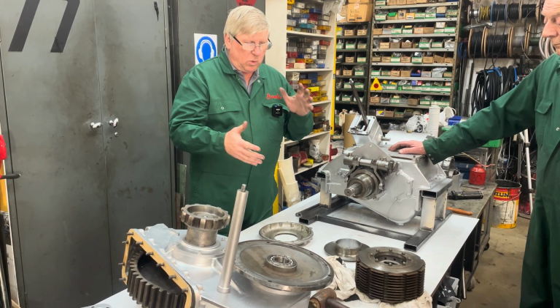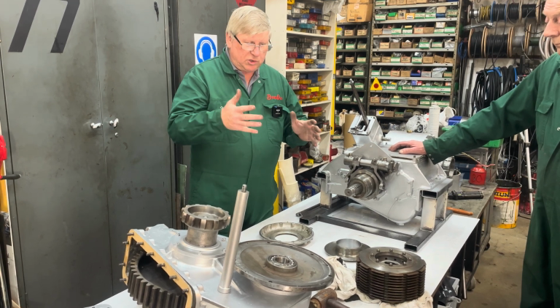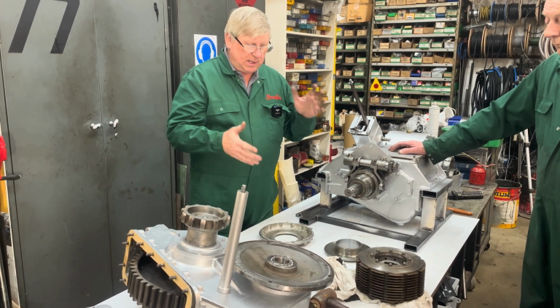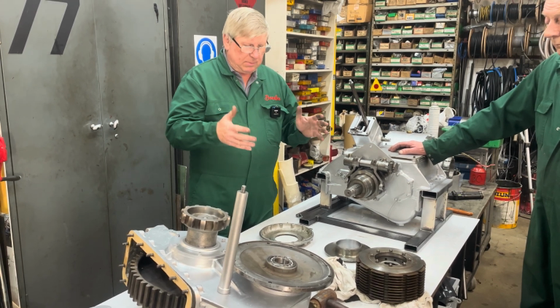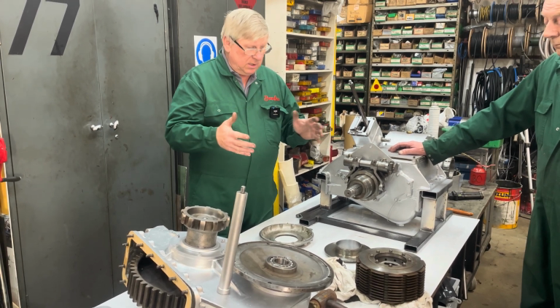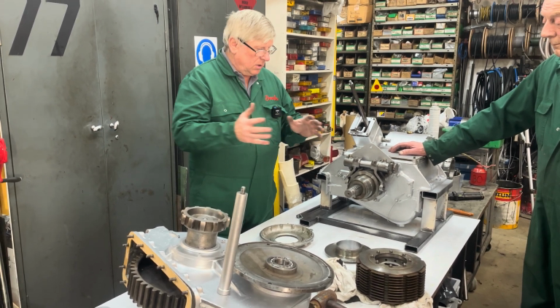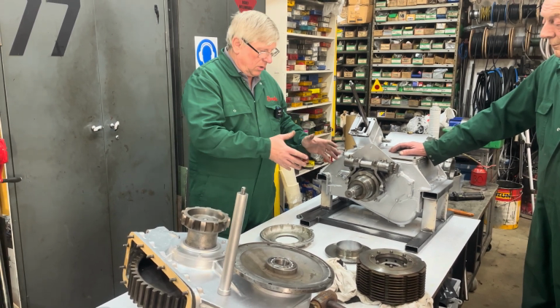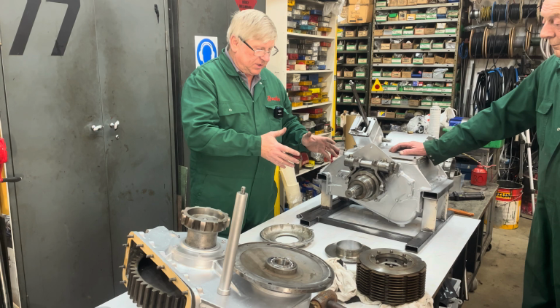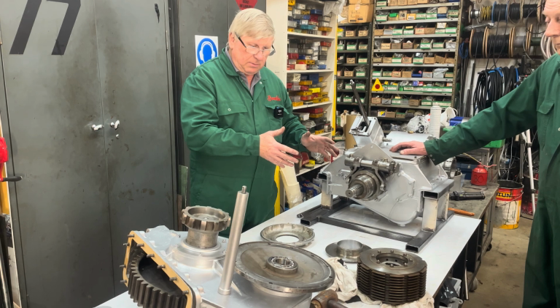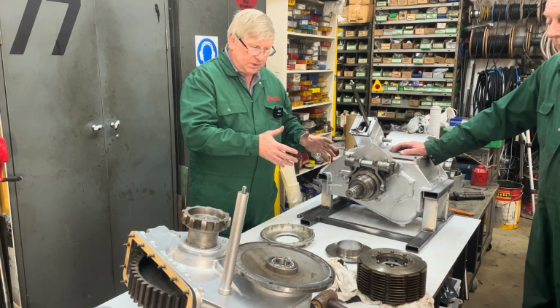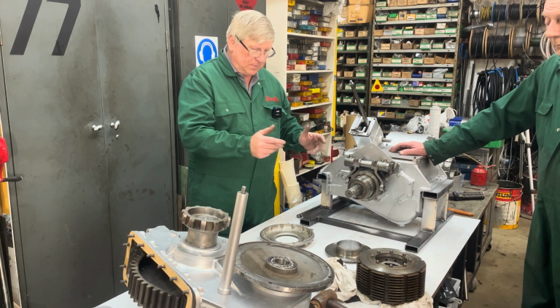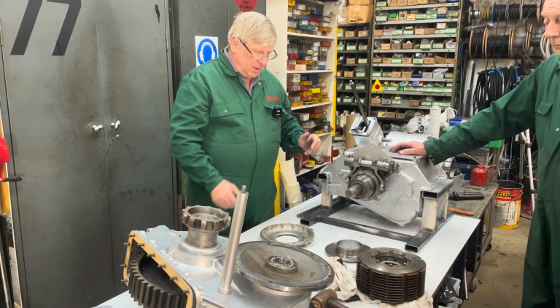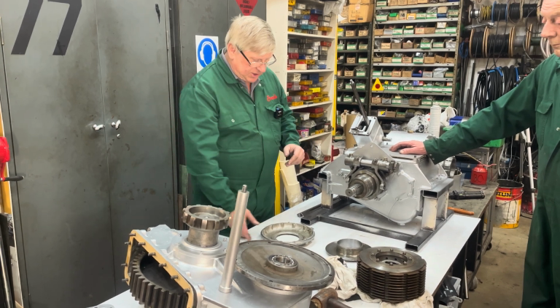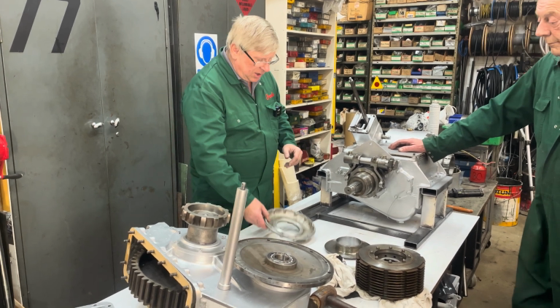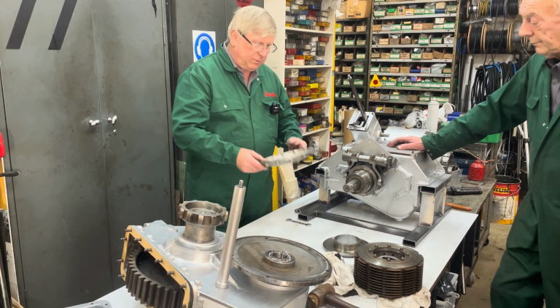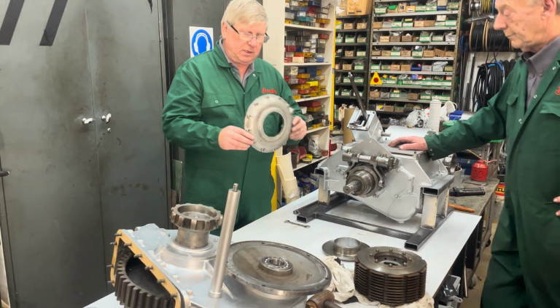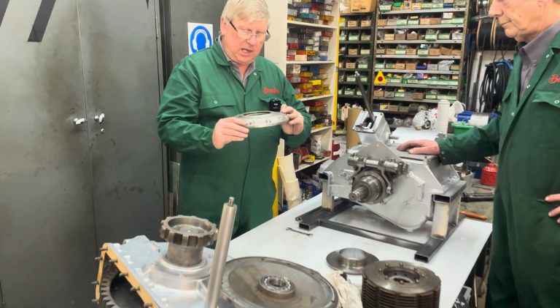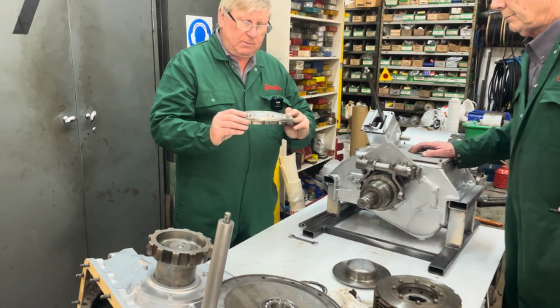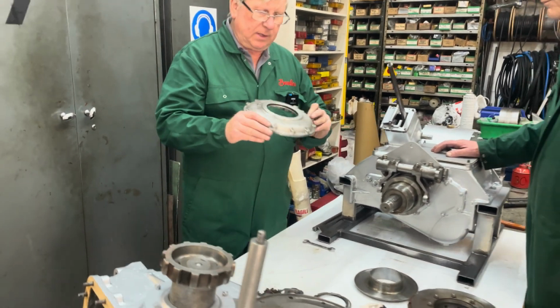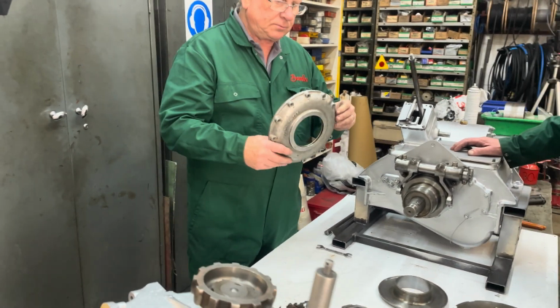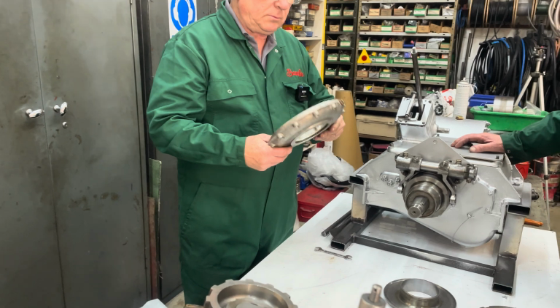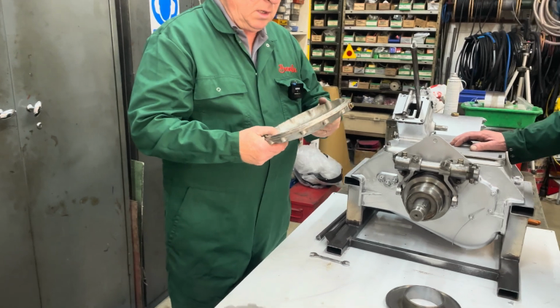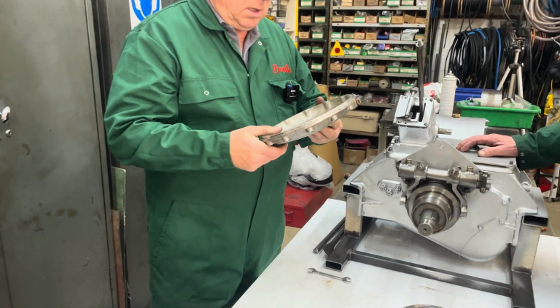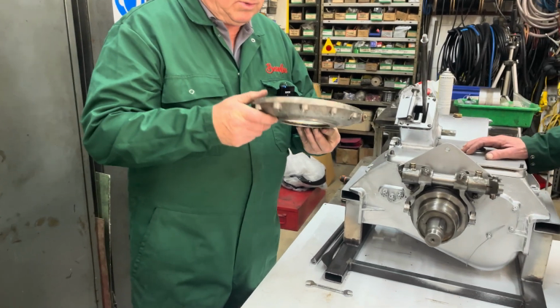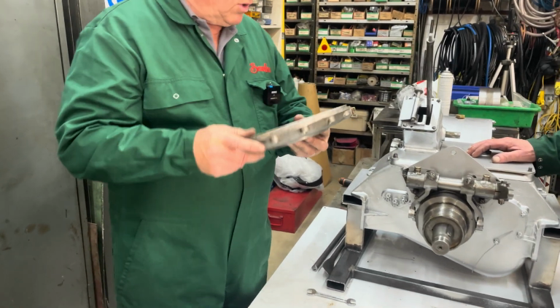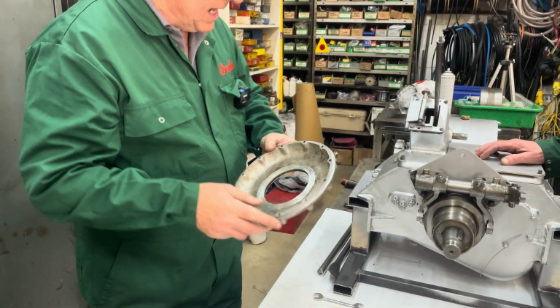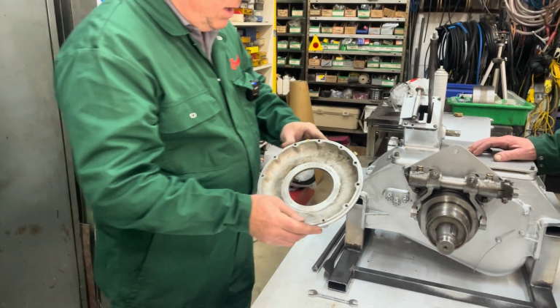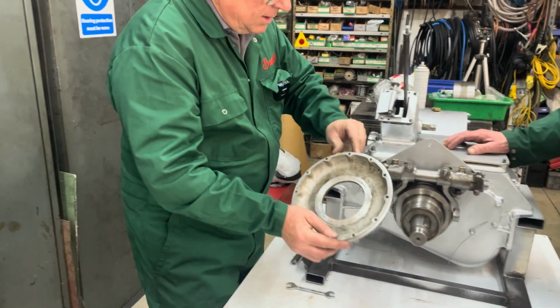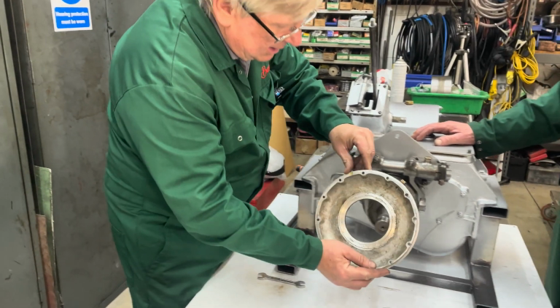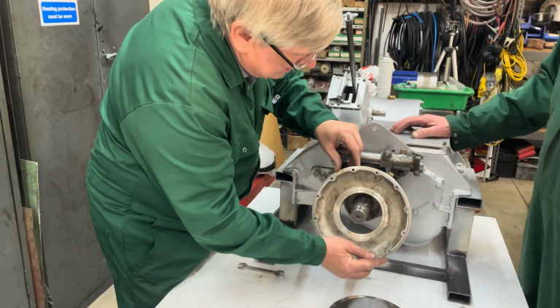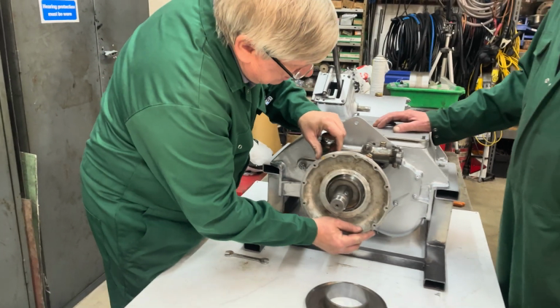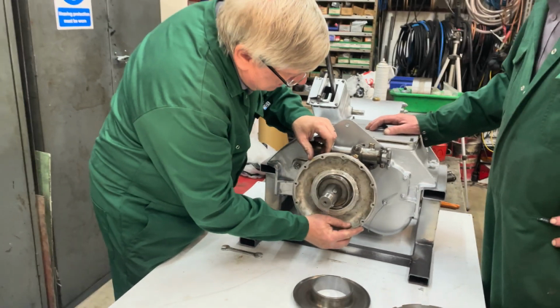First we've got to build the whole clutch pack assembly onto the gearbox, so we're going to start off with this aluminium cover, which we're going to put on now. That slides on here.